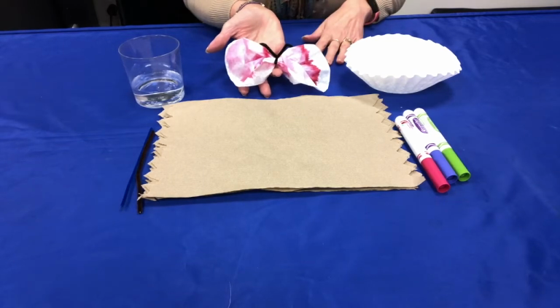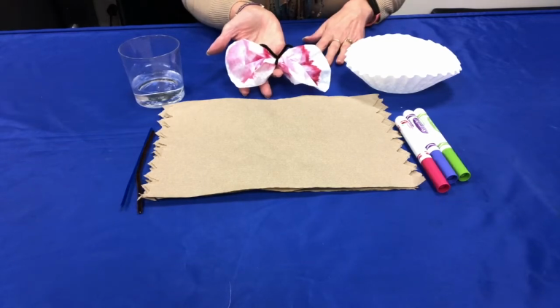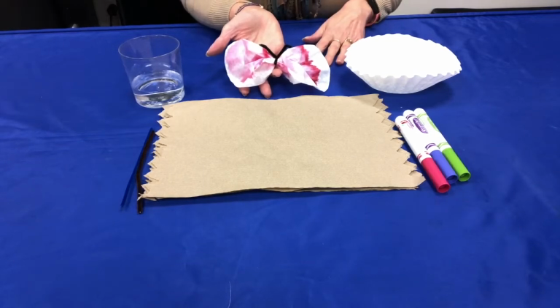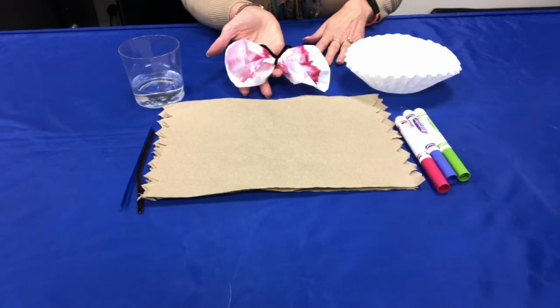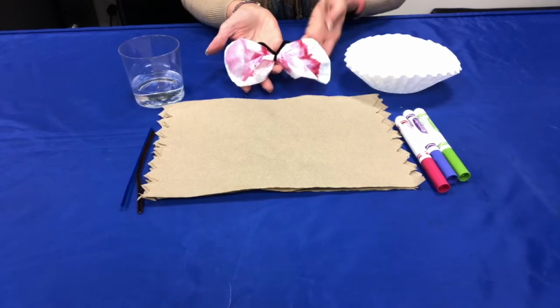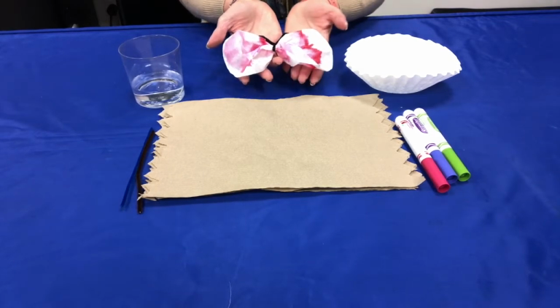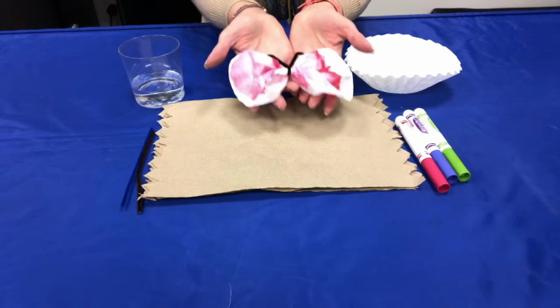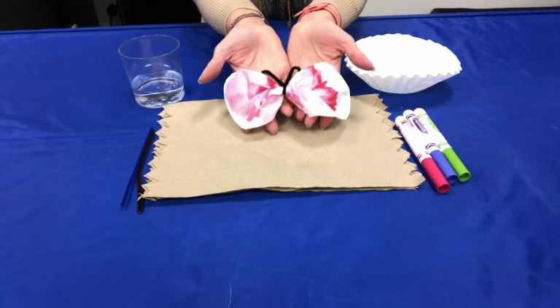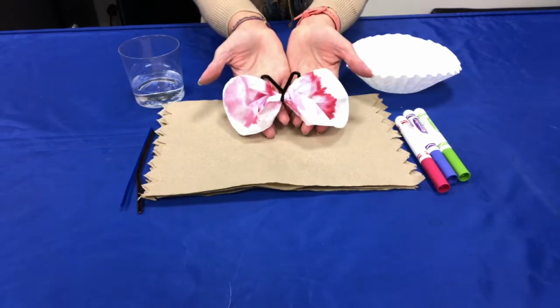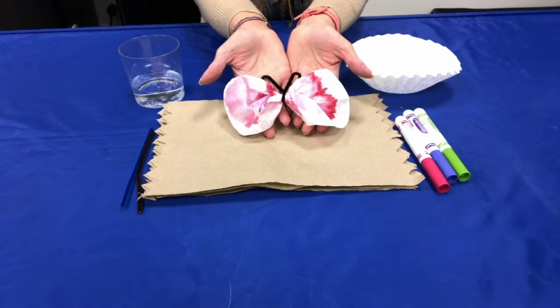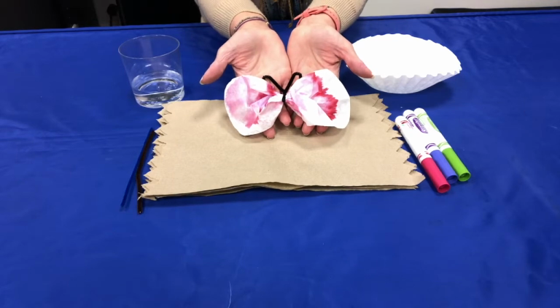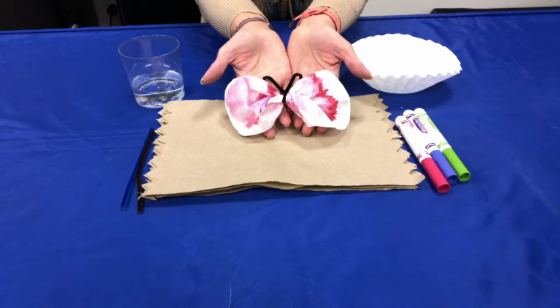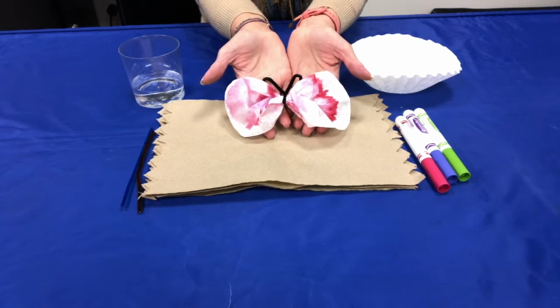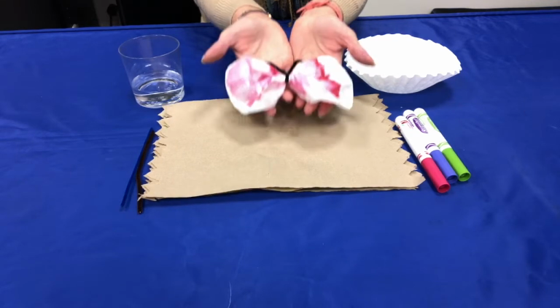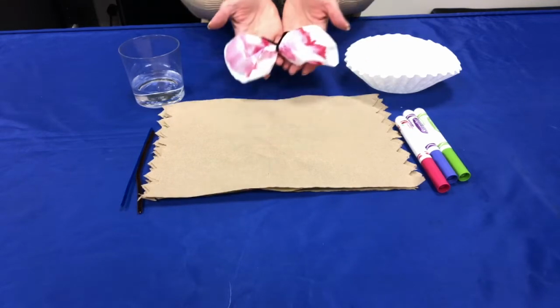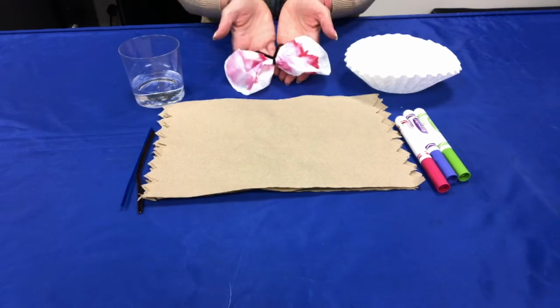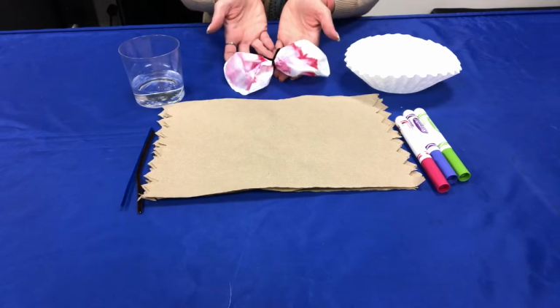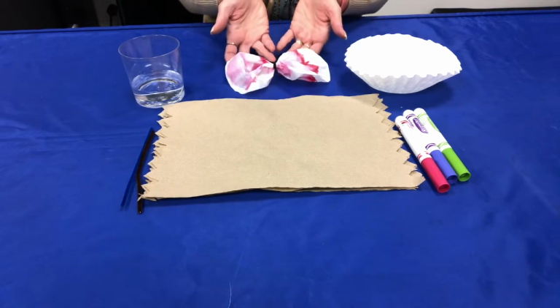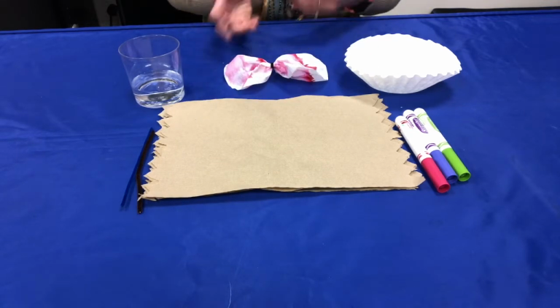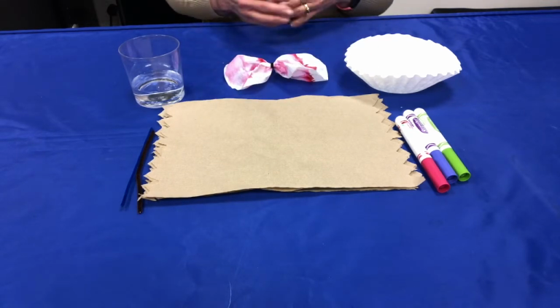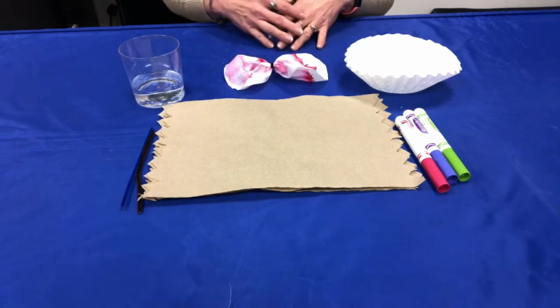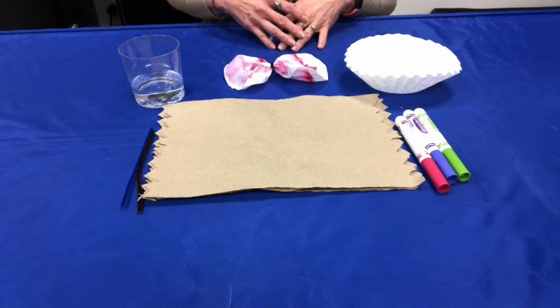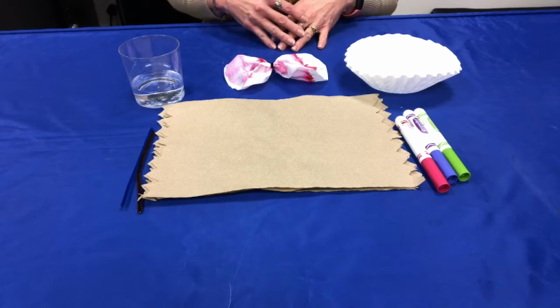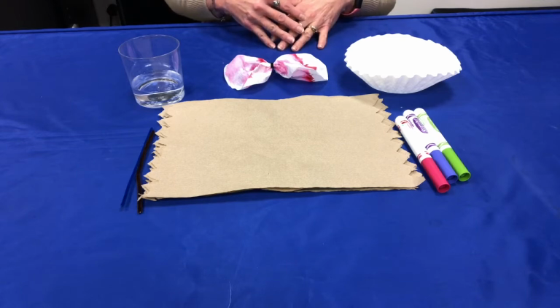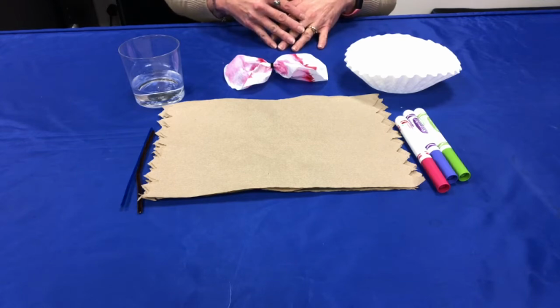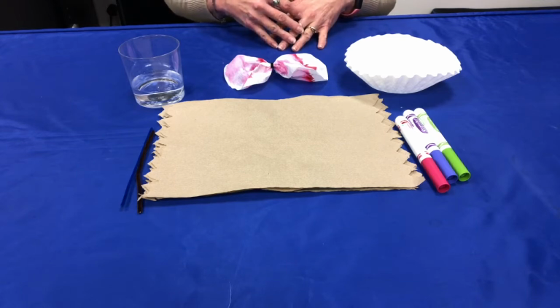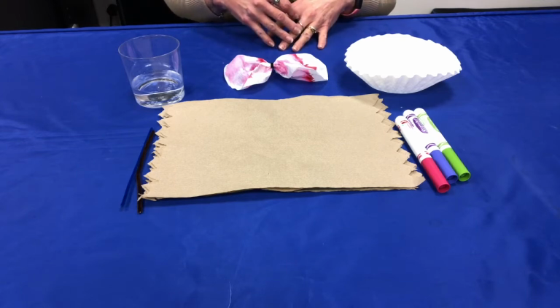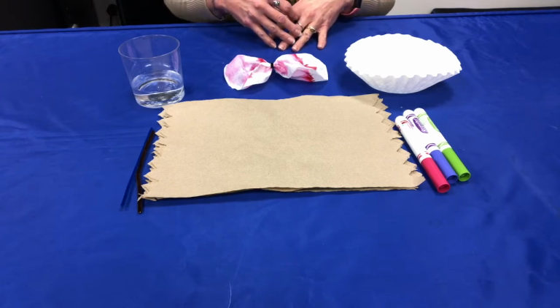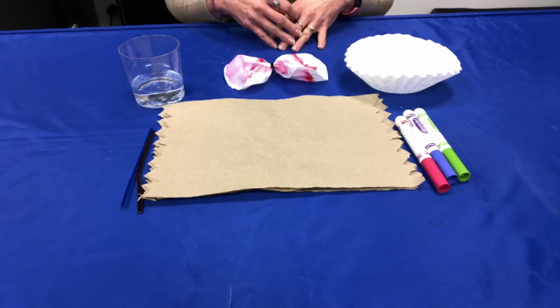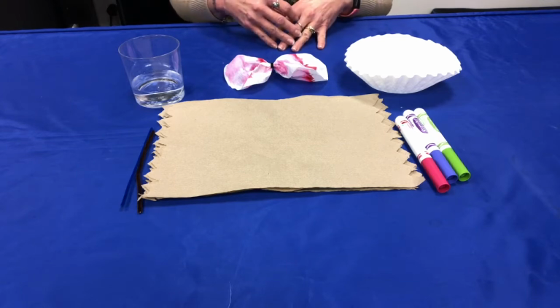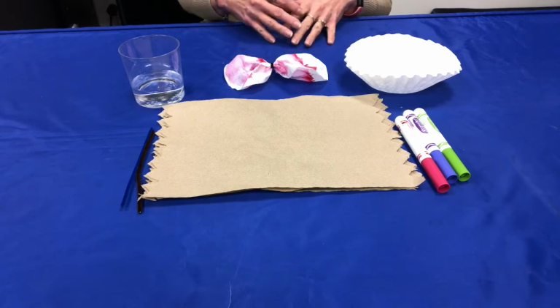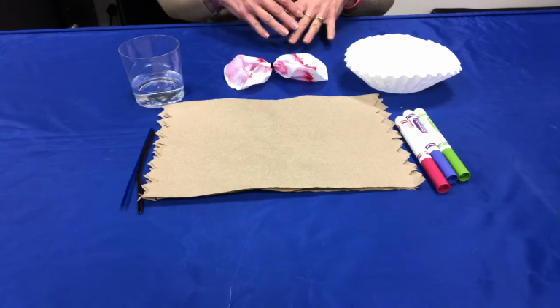Hello everyone. Today we're going to make some beautiful butterflies and learn about chromatography. Chromatography shows us how capillary action causes ink to be drawn along tiny tubes within paper. Let's get started.